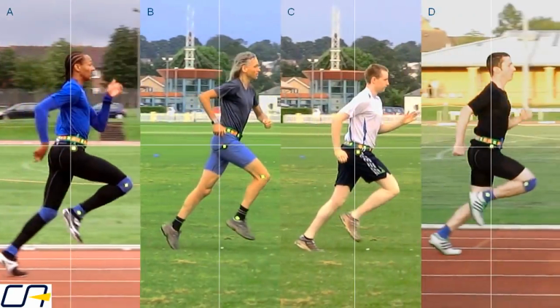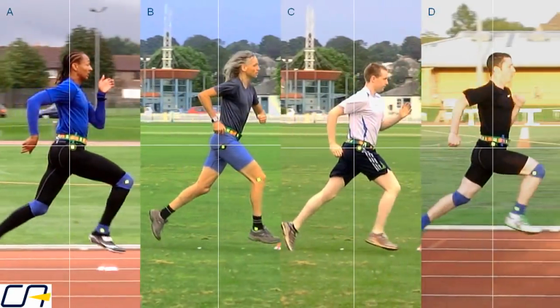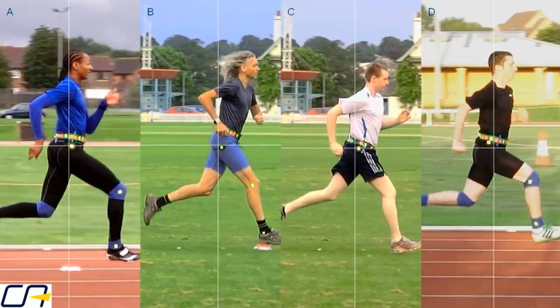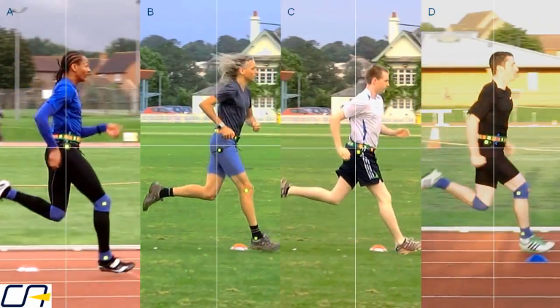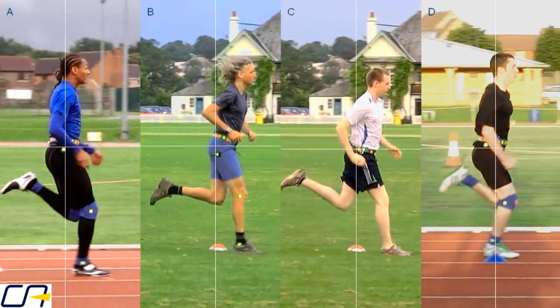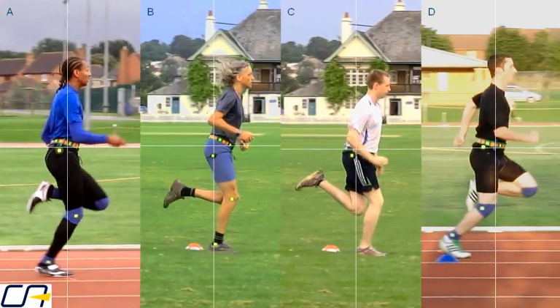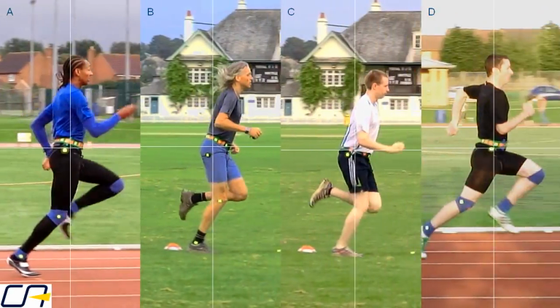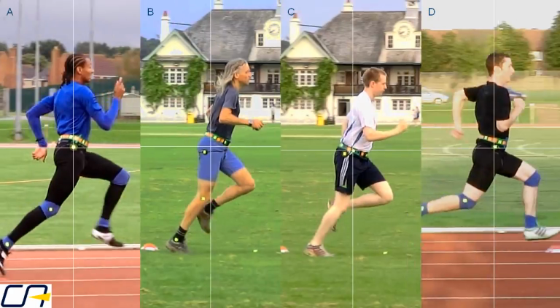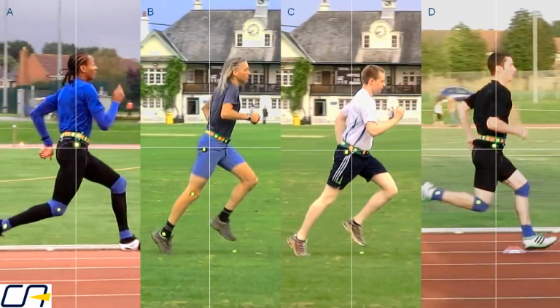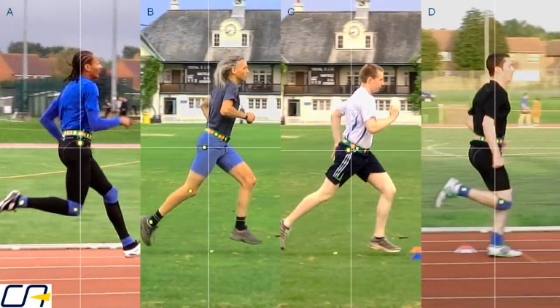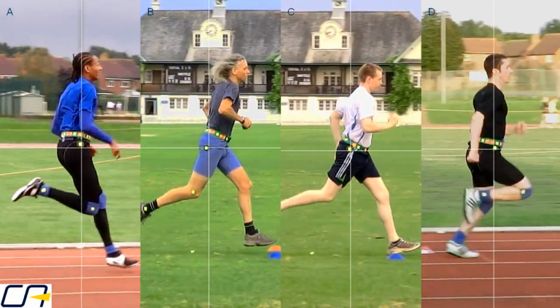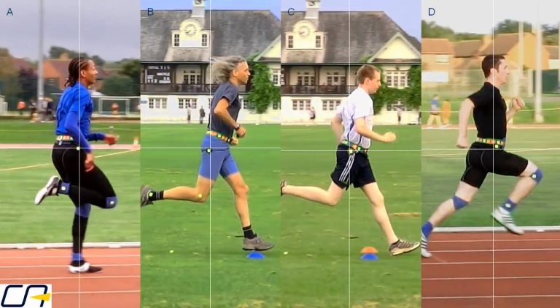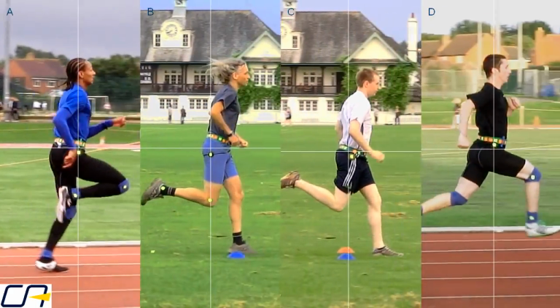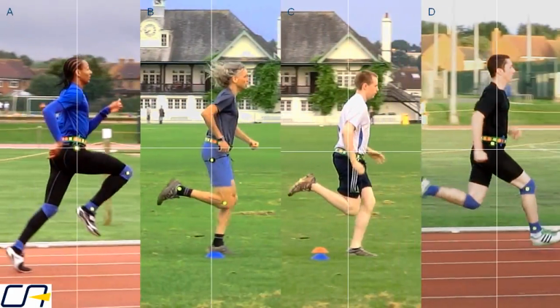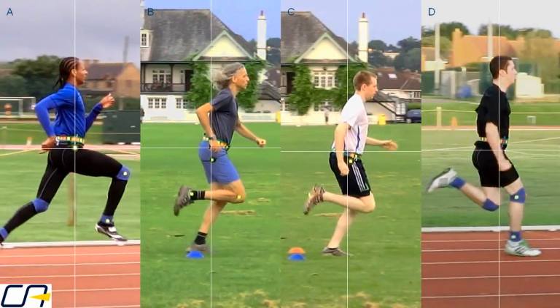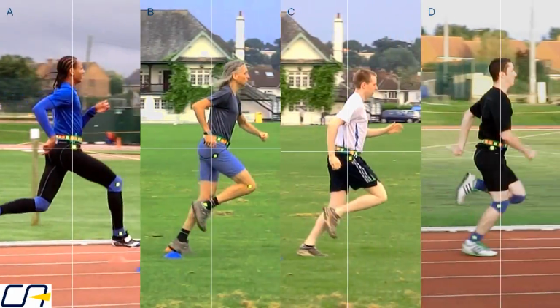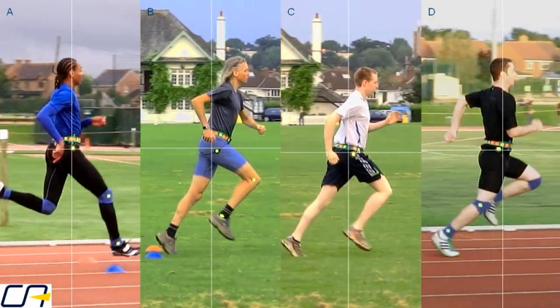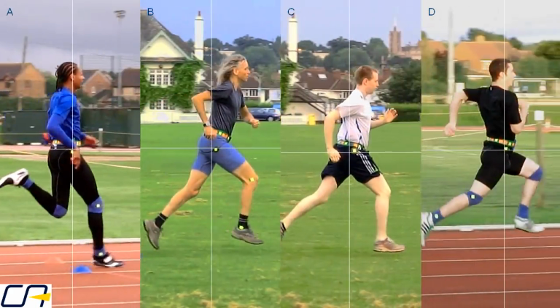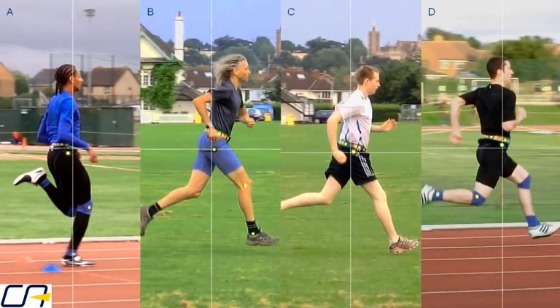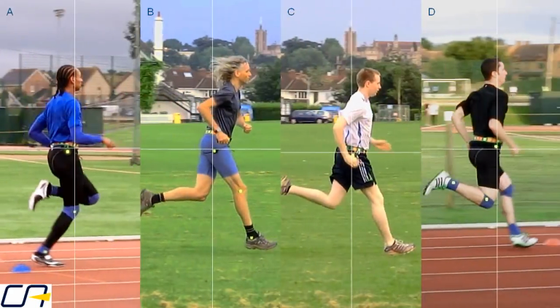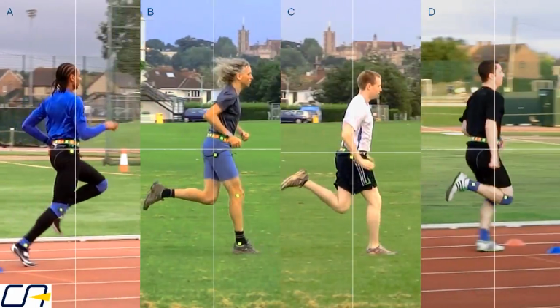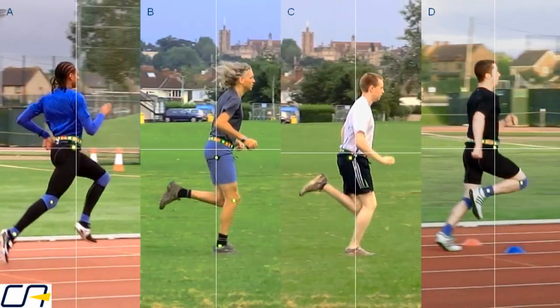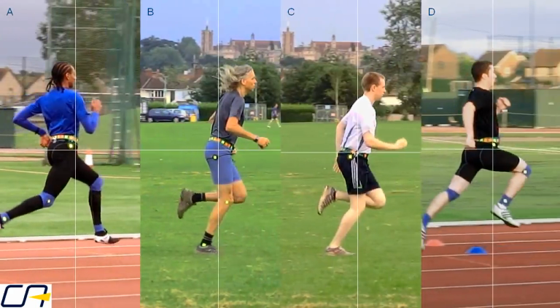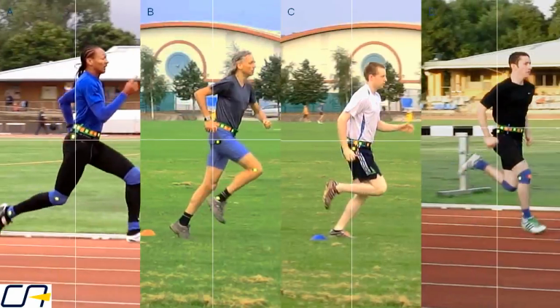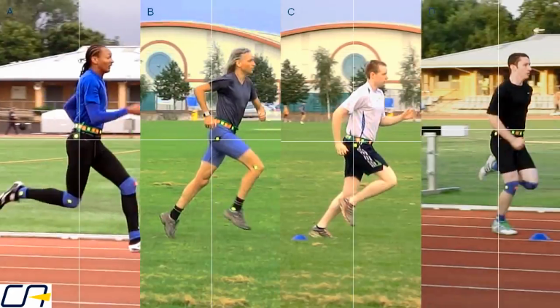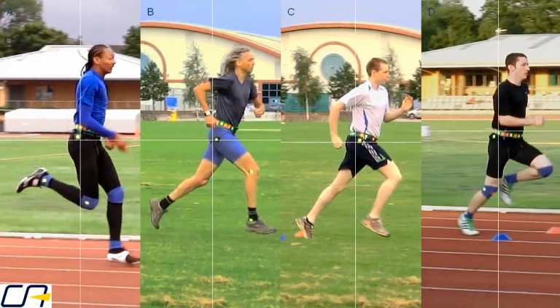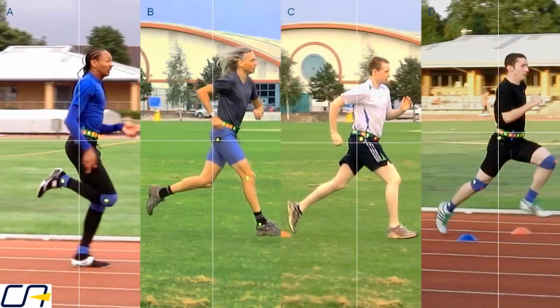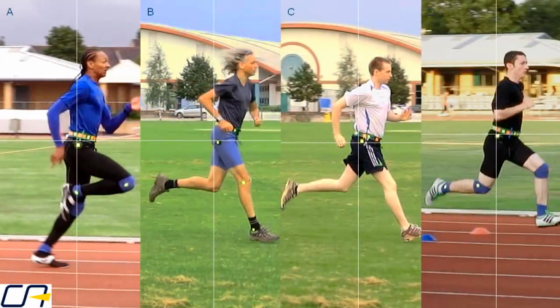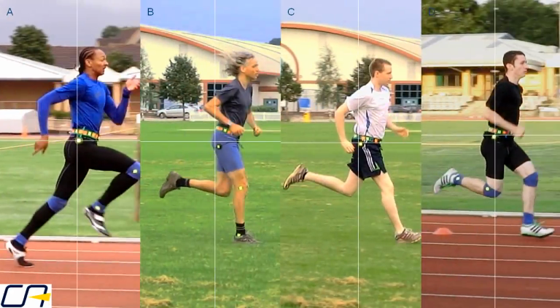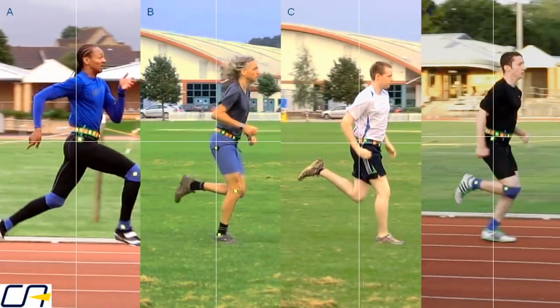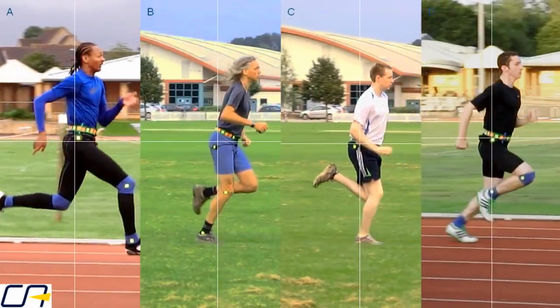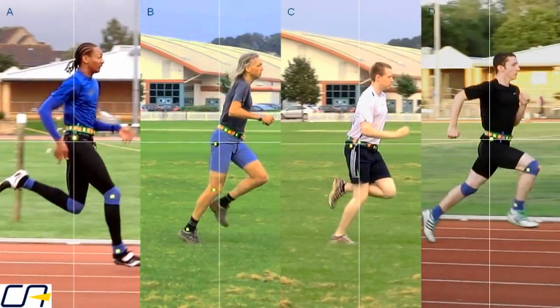It is also worth looking at exercises that activate your glutes before you run. The gluteus maximus is the biggest muscle in your body, but you may be underusing your biggest asset.